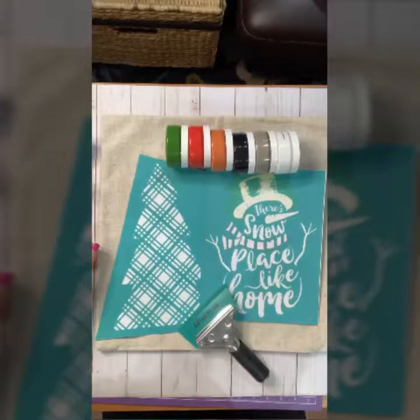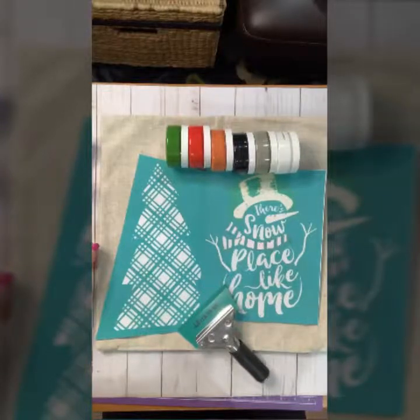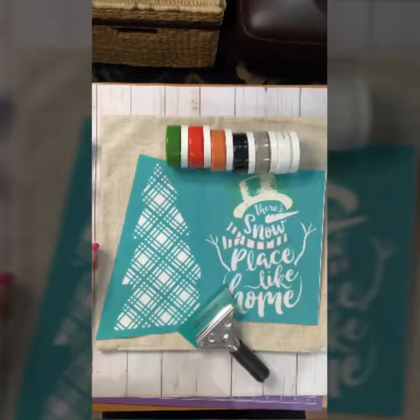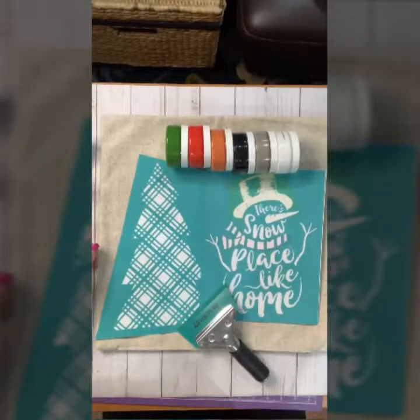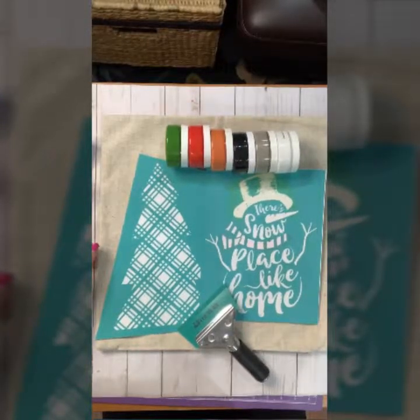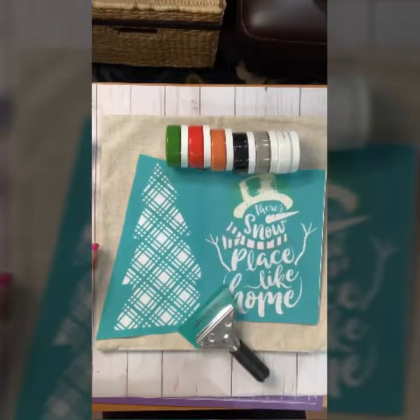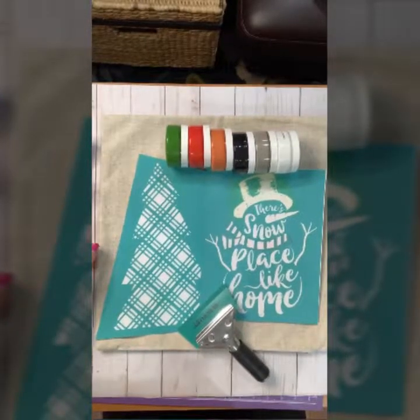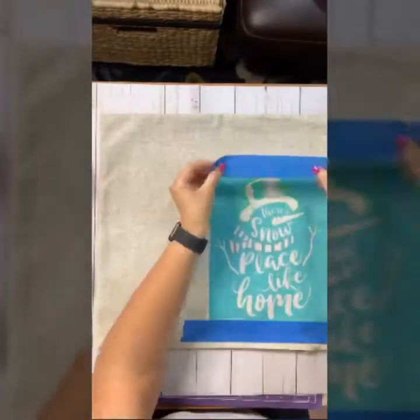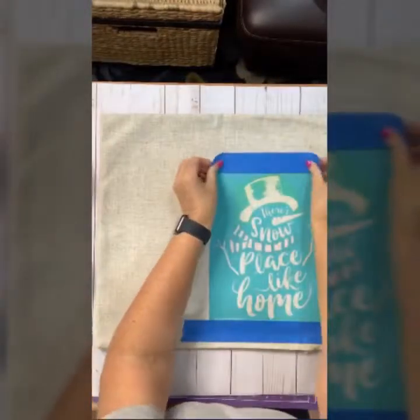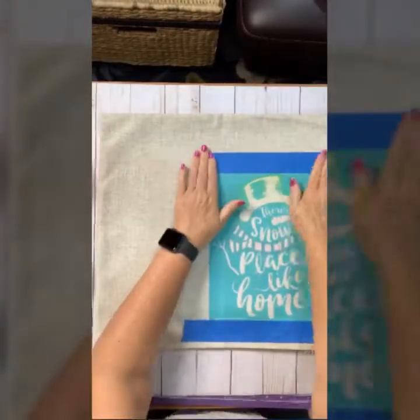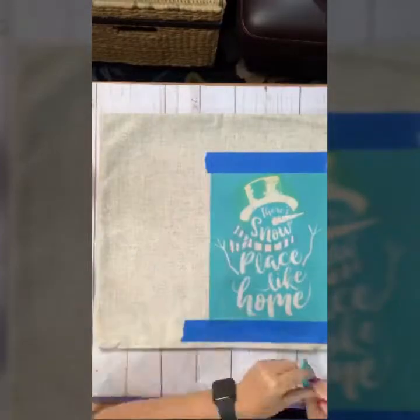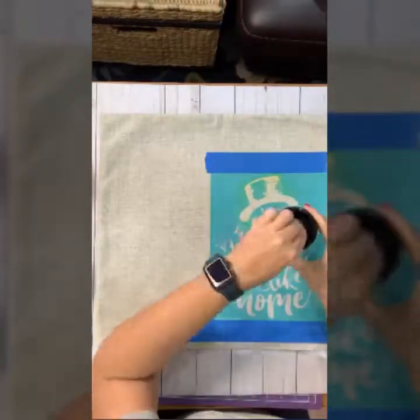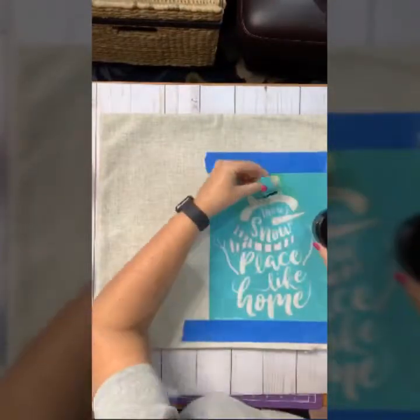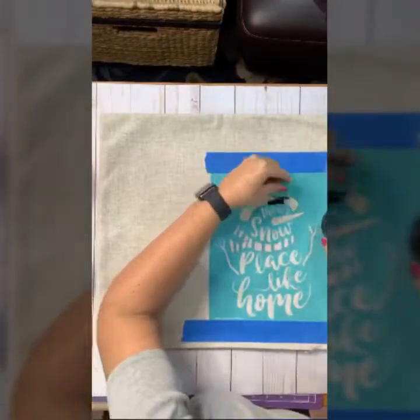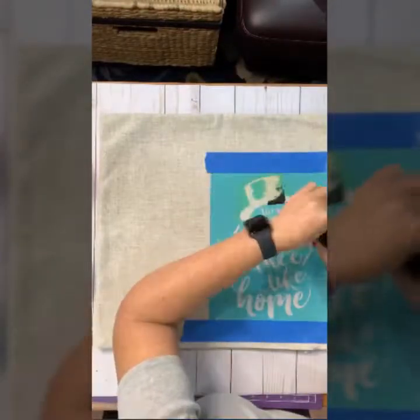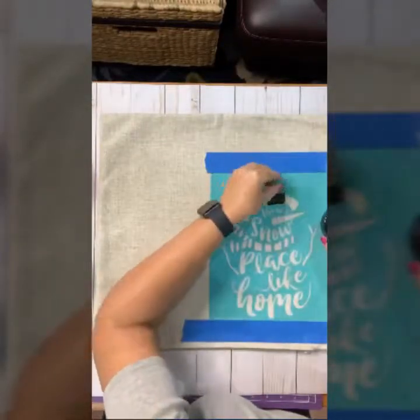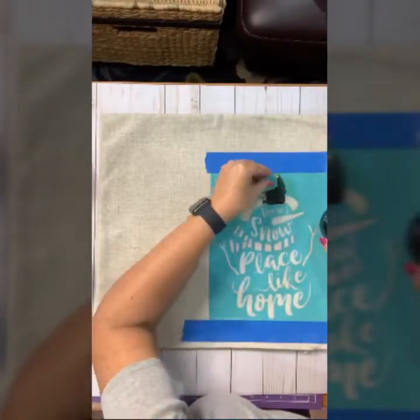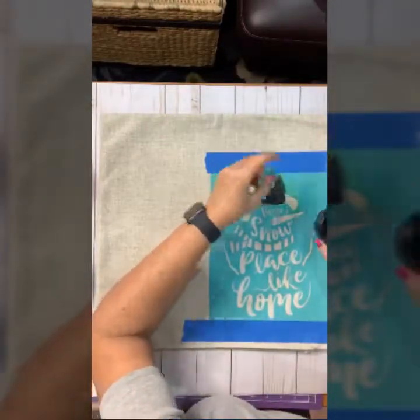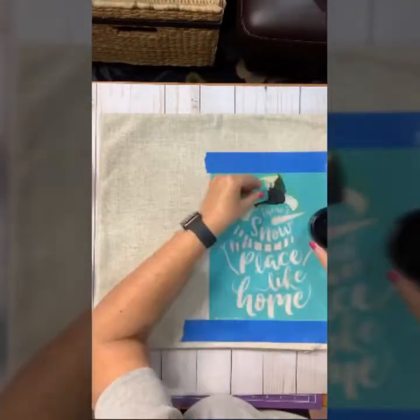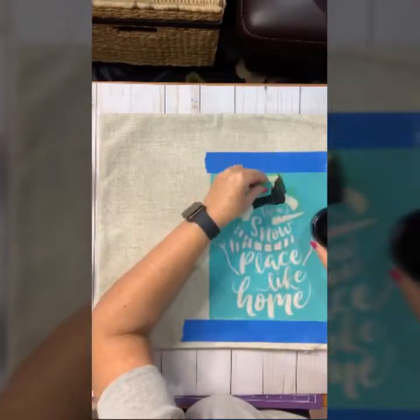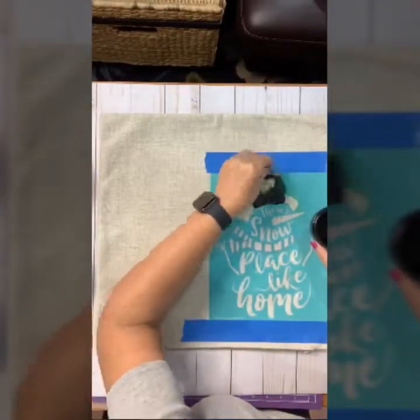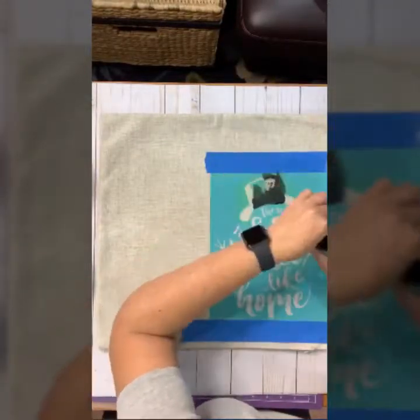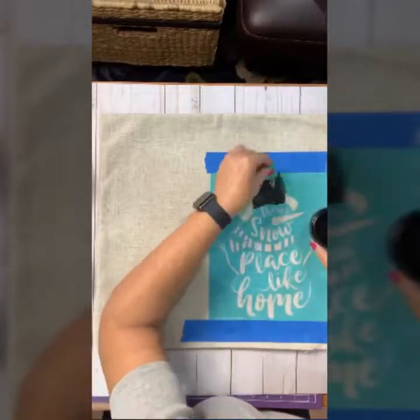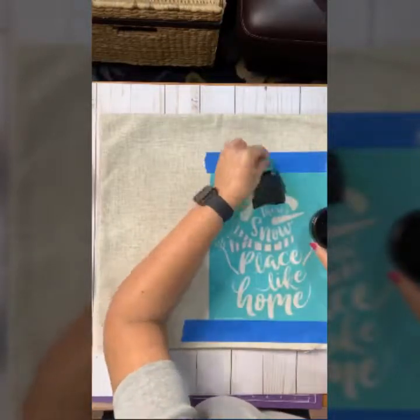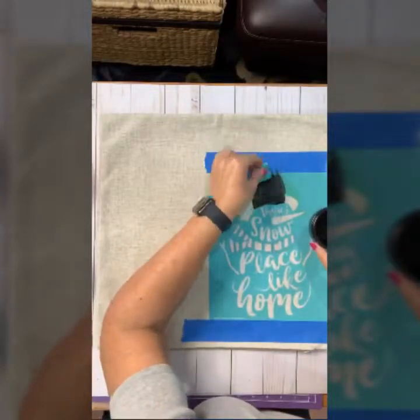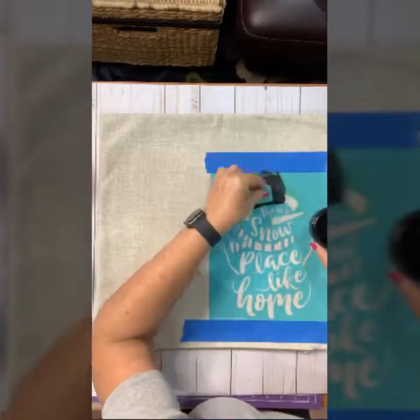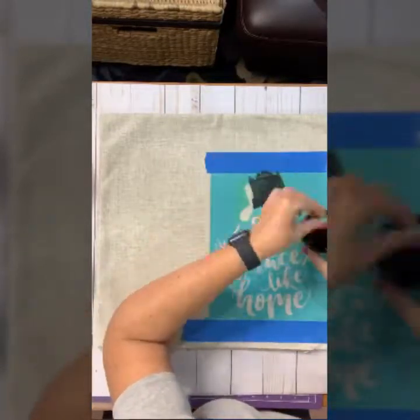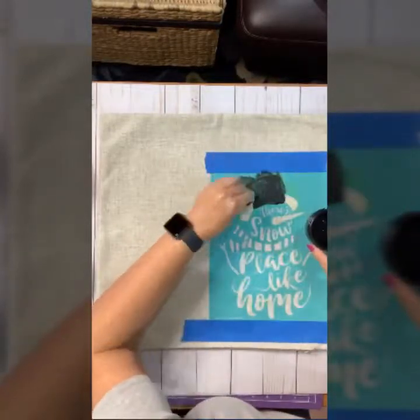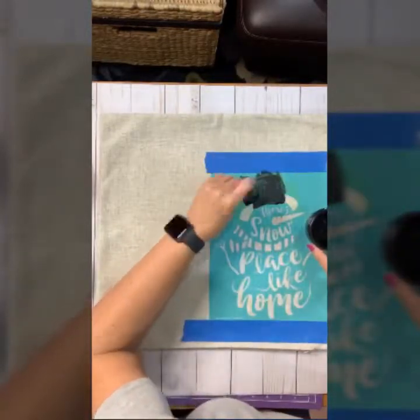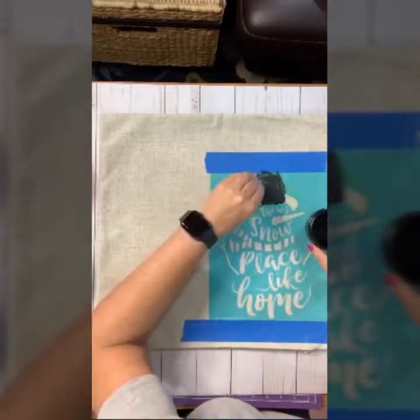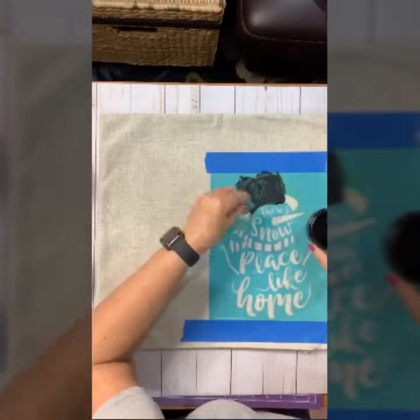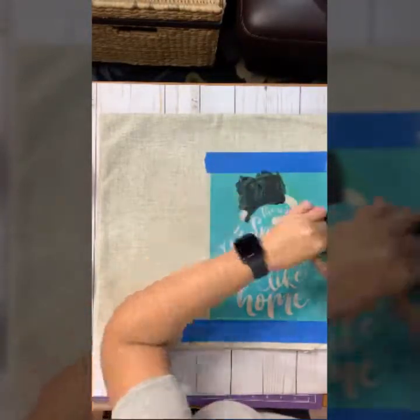I'm working on a pillow cover using Chalk Couture ink. I've put down my transfer and I tape down the bottom and the top to make sure that the ink doesn't run off of the transfer where I don't want it to be on the pillow cover.